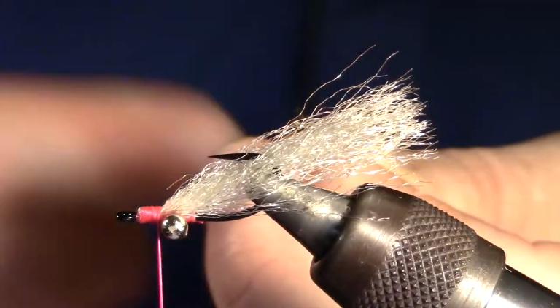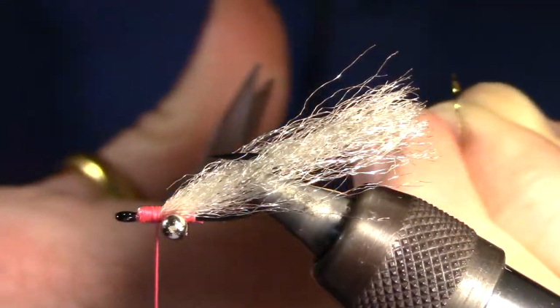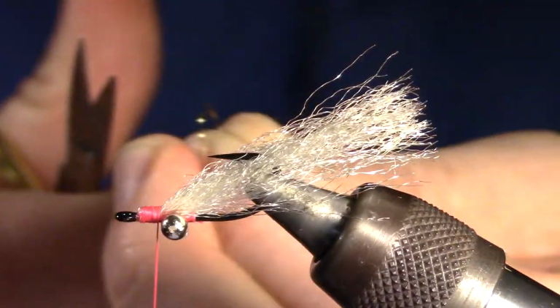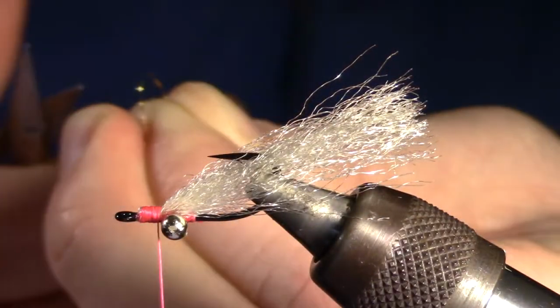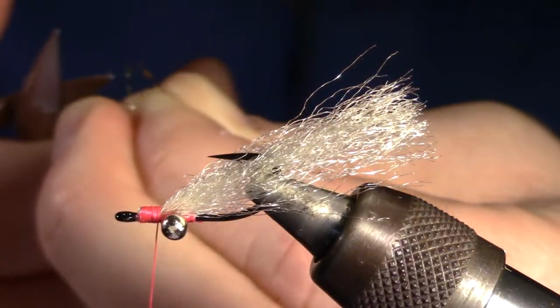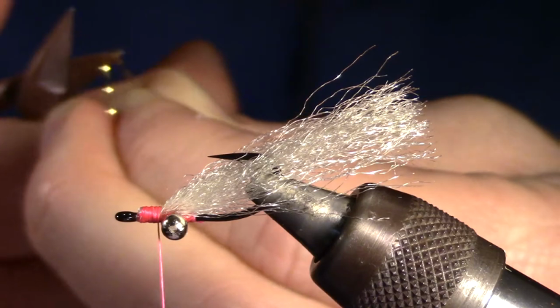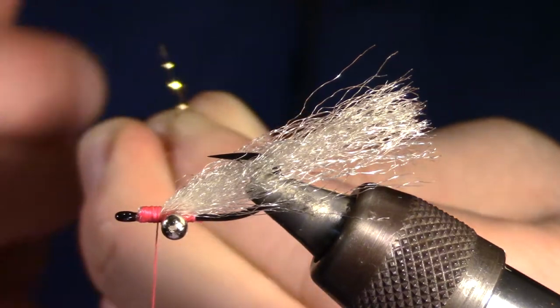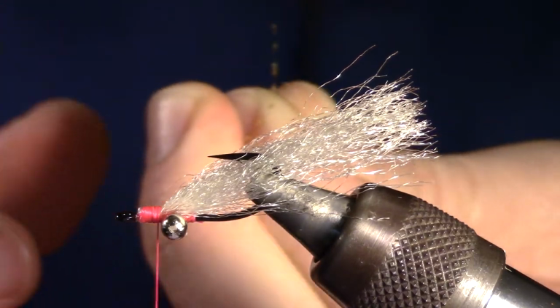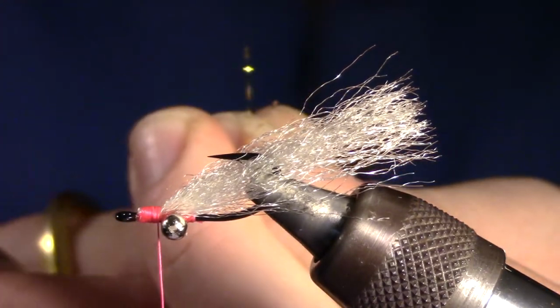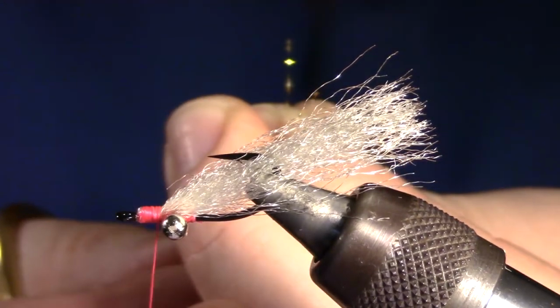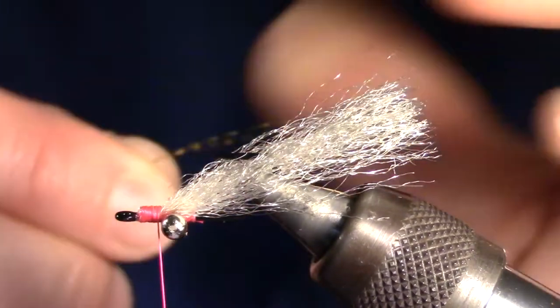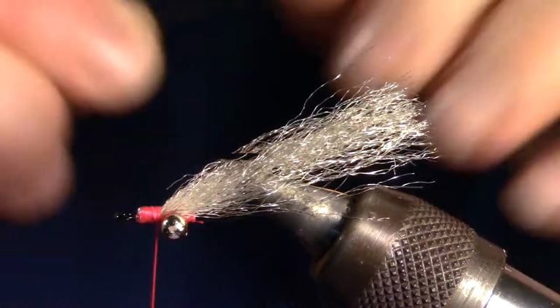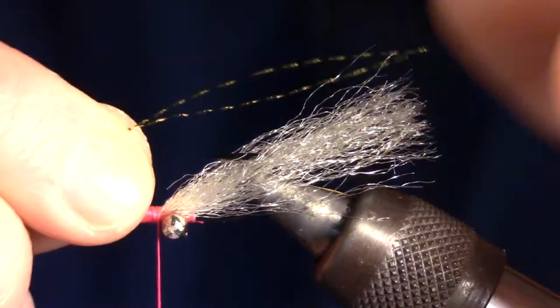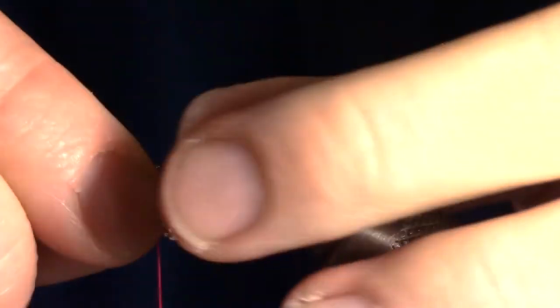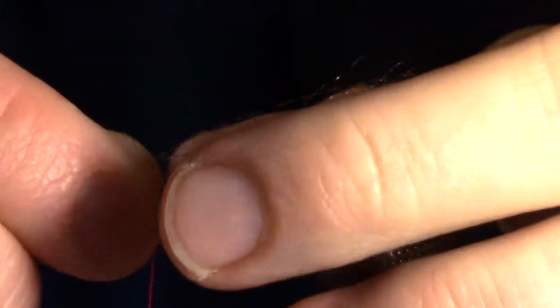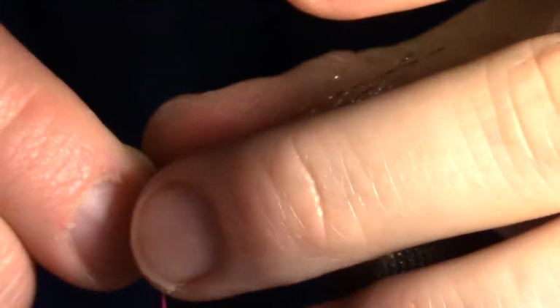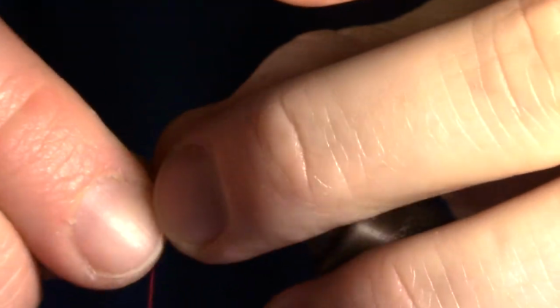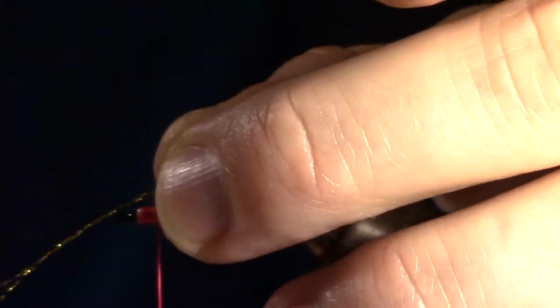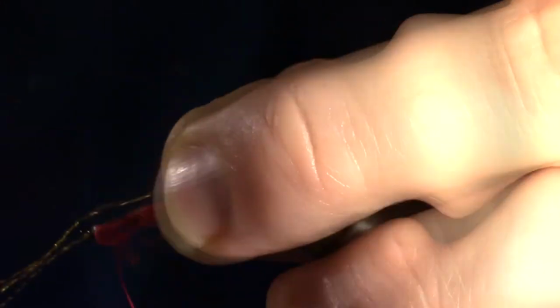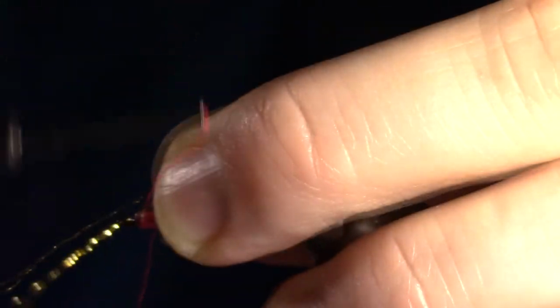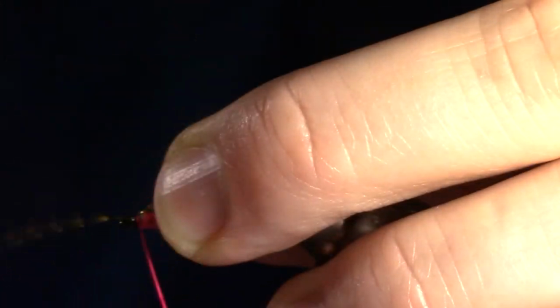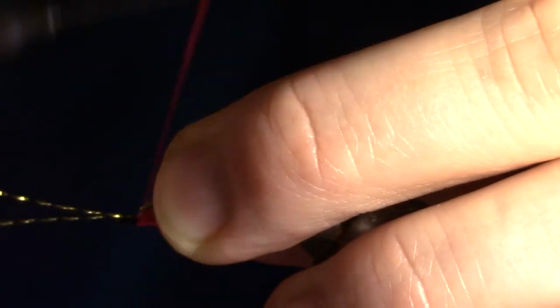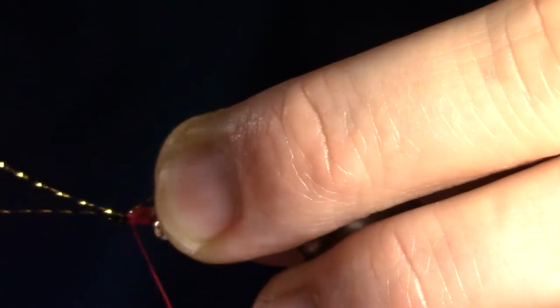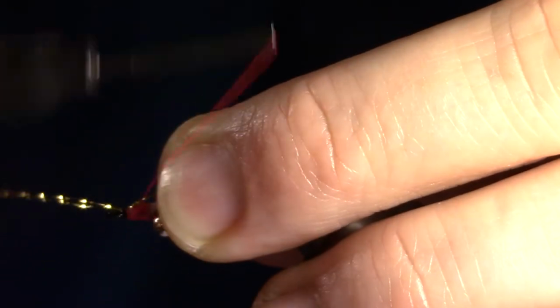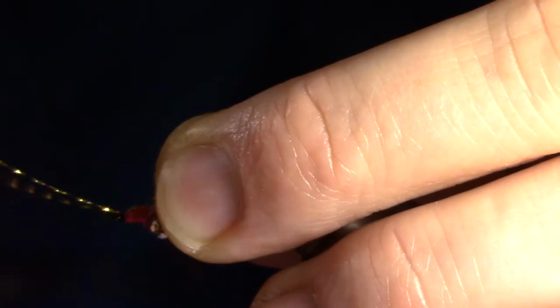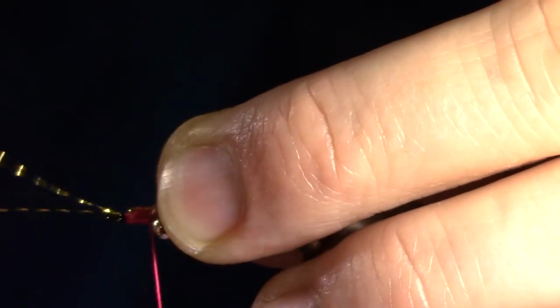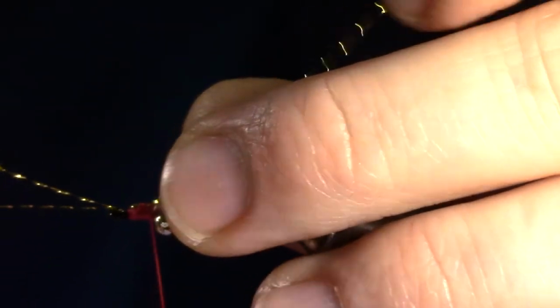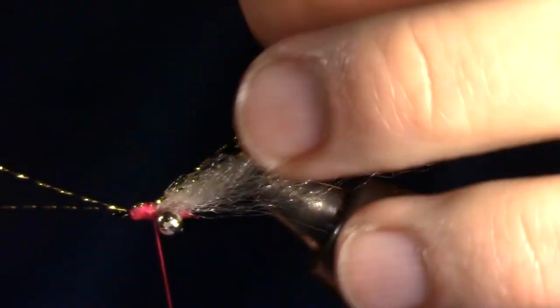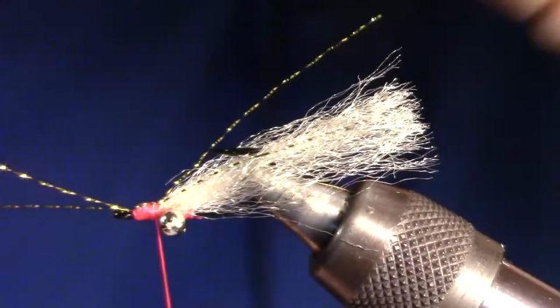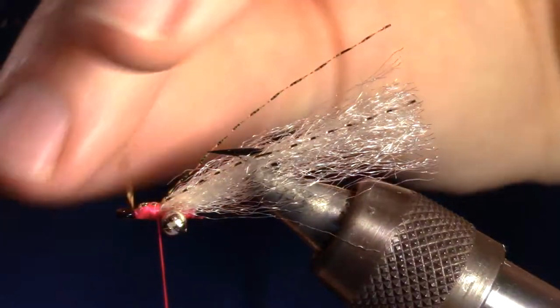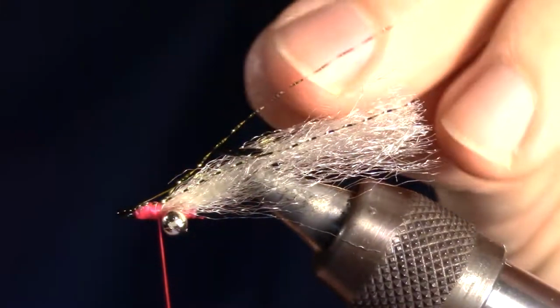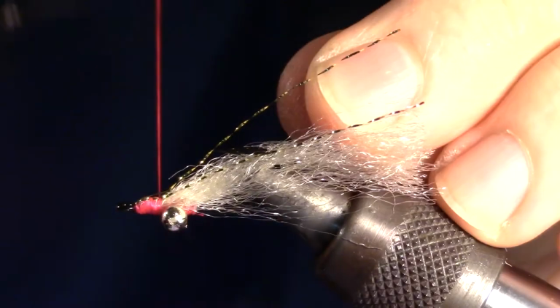Now we will be taking a single strand of crystal flash. We will want to cut this strand in half as well. Then you can tie in the crystal flash in the same manner as the fiber.